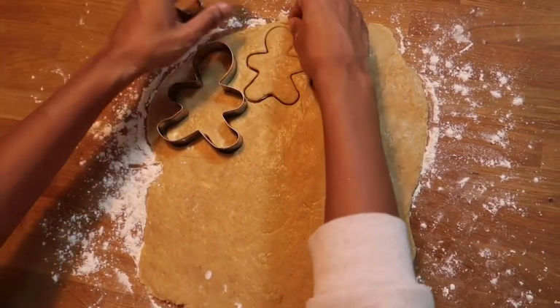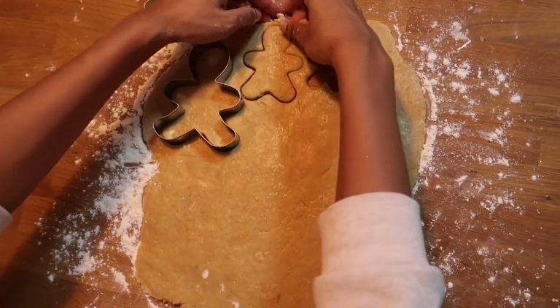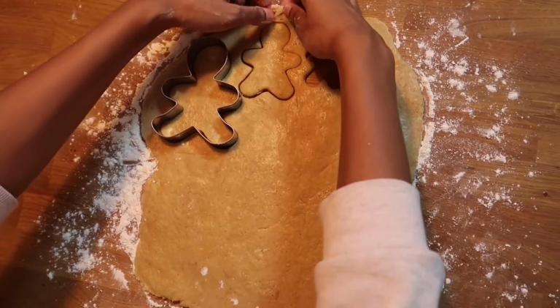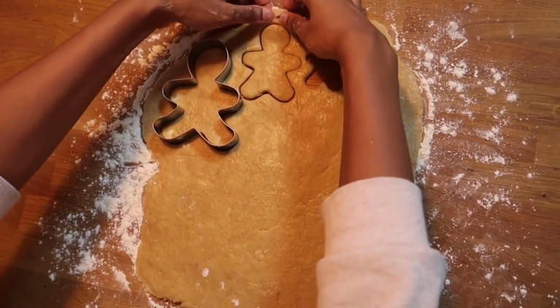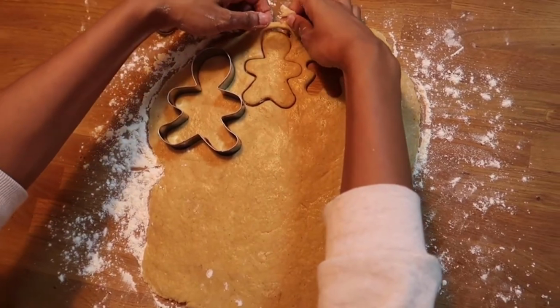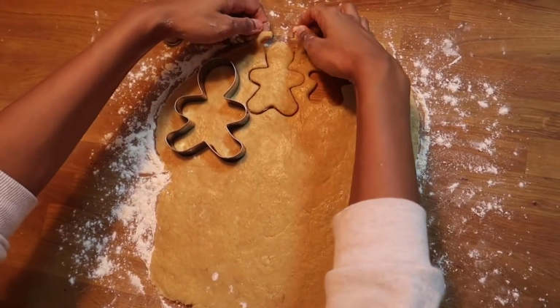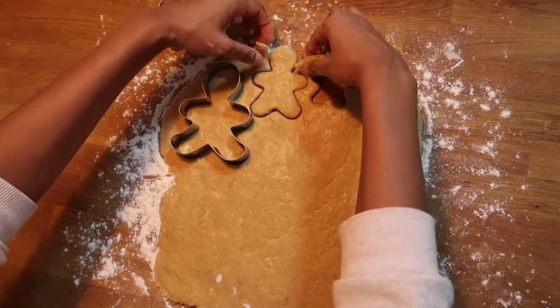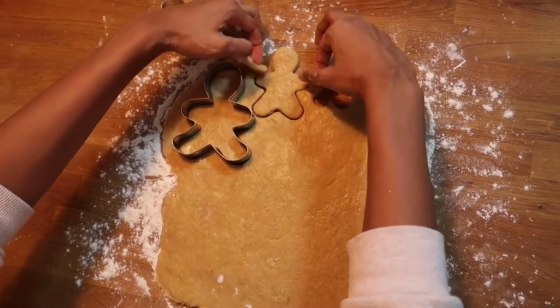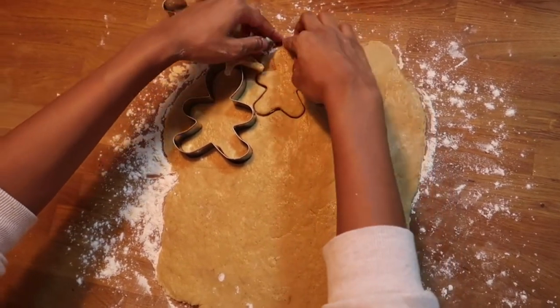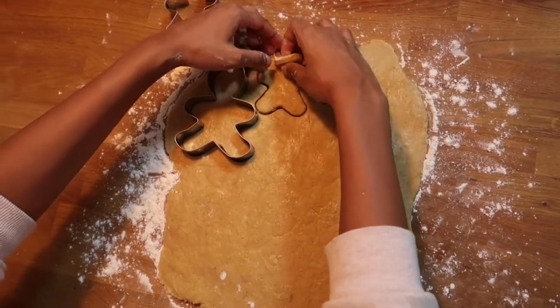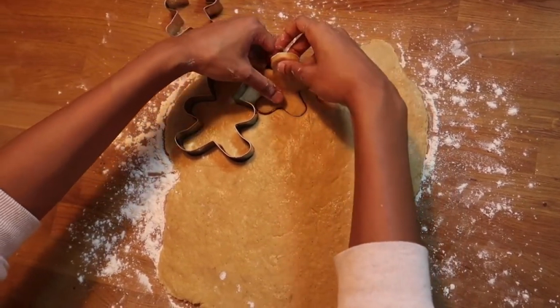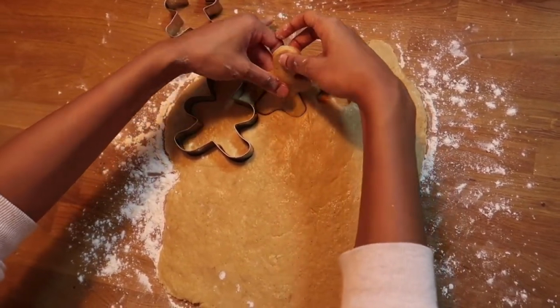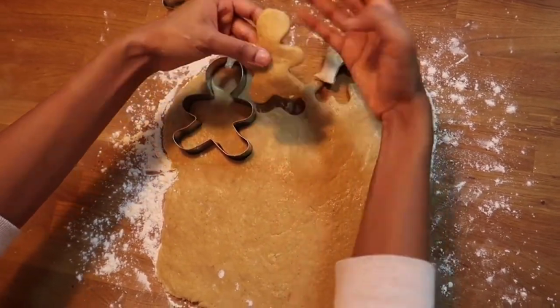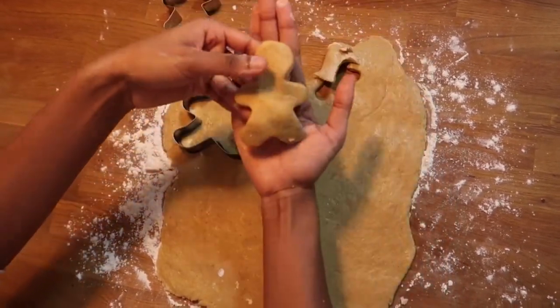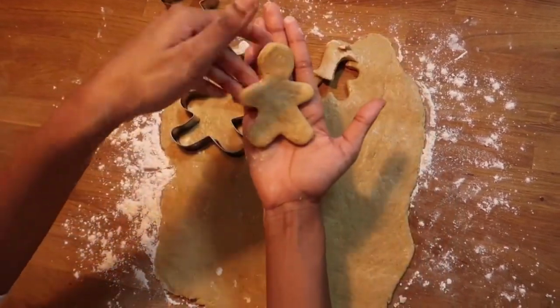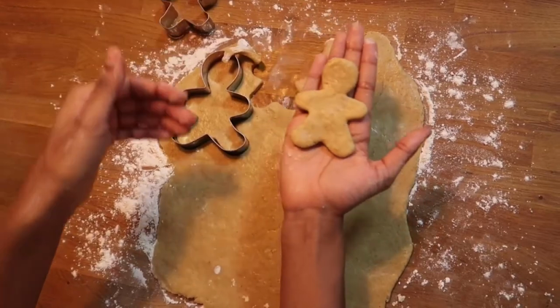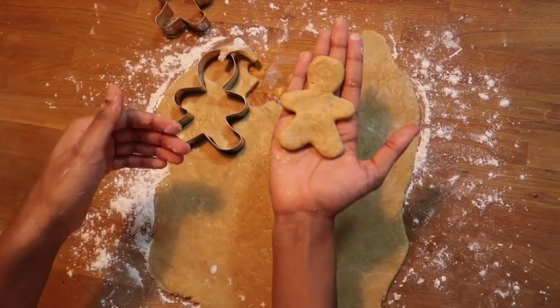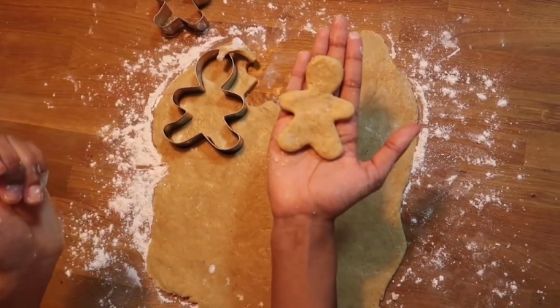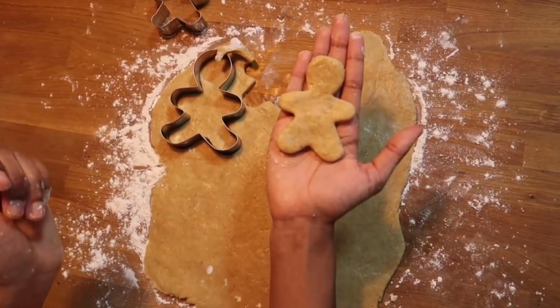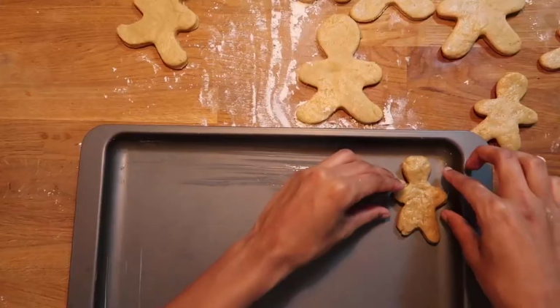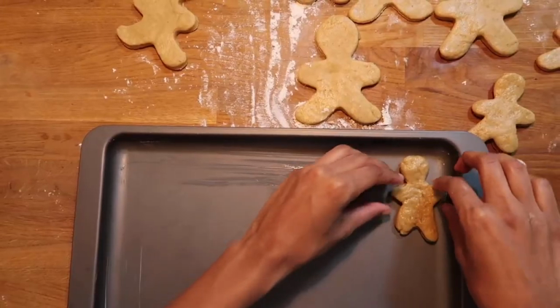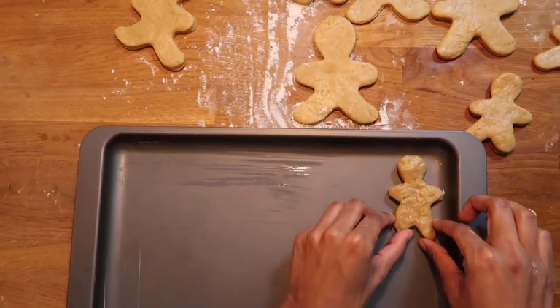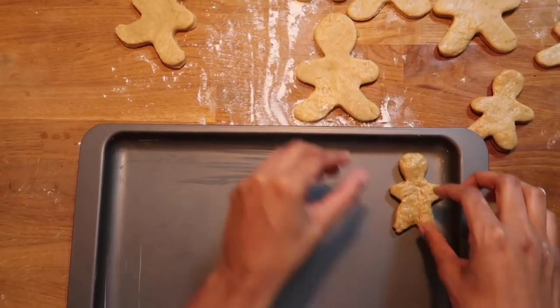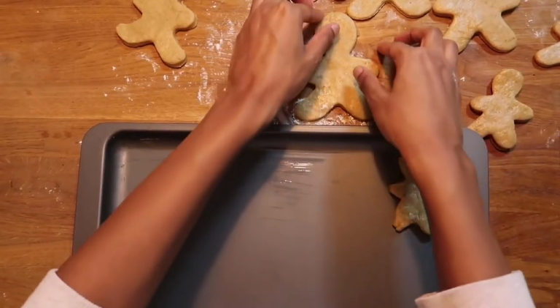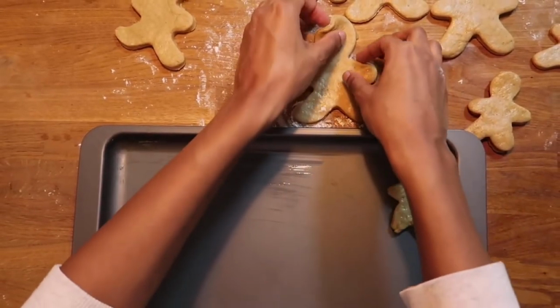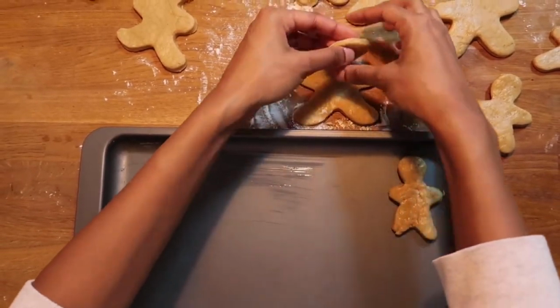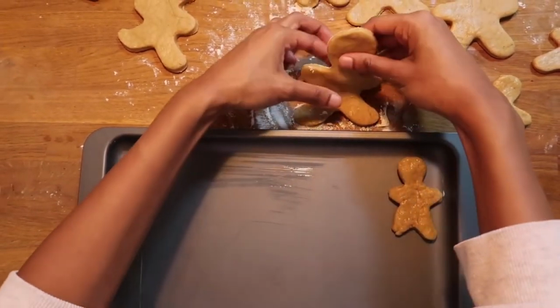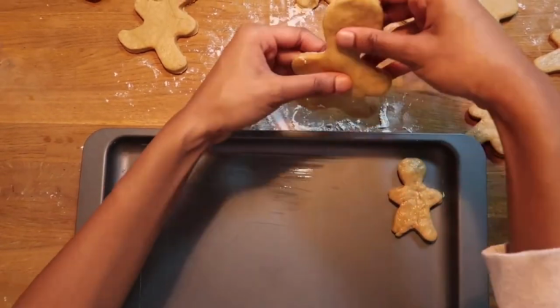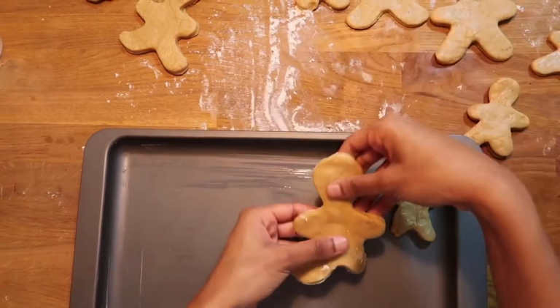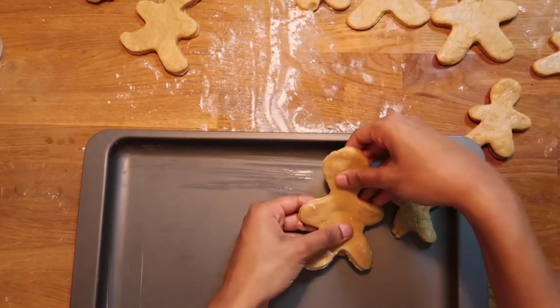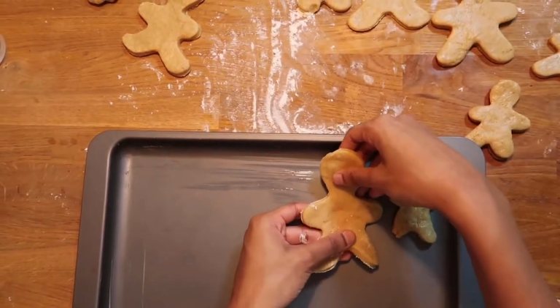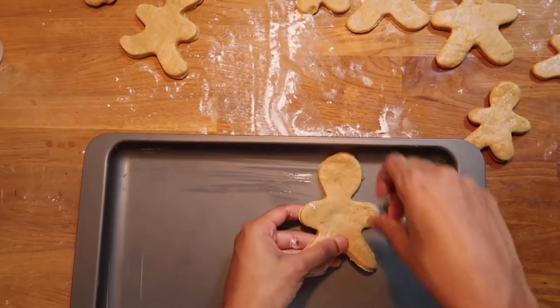Next, use the cookie cutters to cut out your shapes. I've used these three human figures, but if you want to use something else you're more than welcome to use other shapes like Christmas trees or snowflakes.